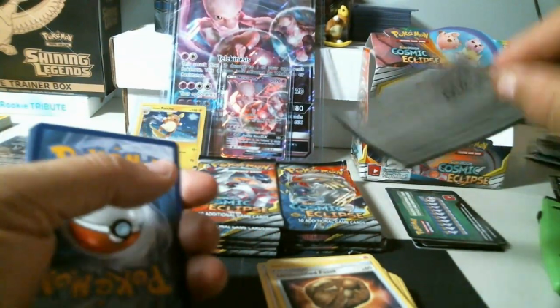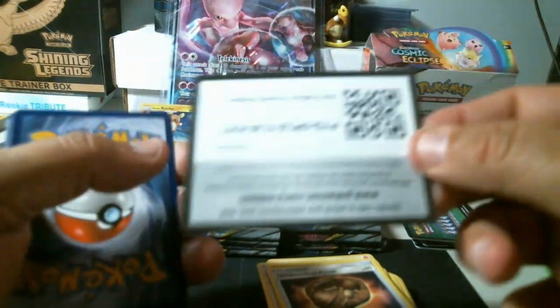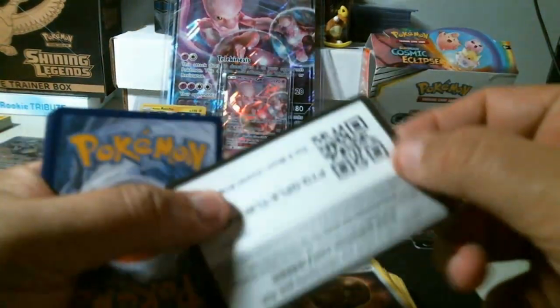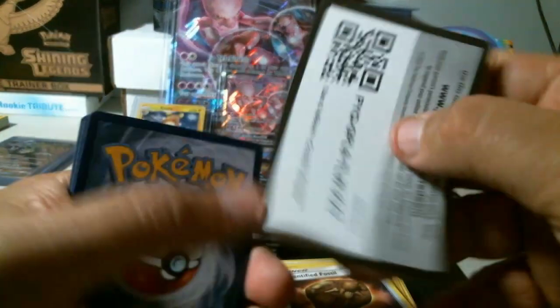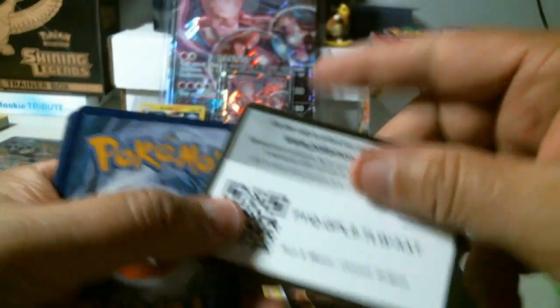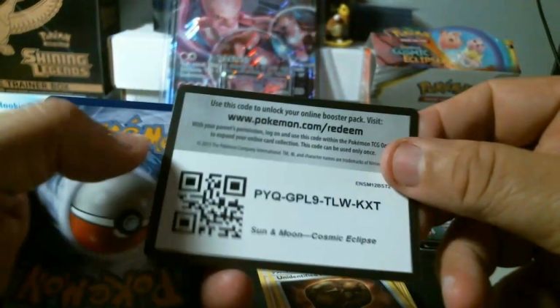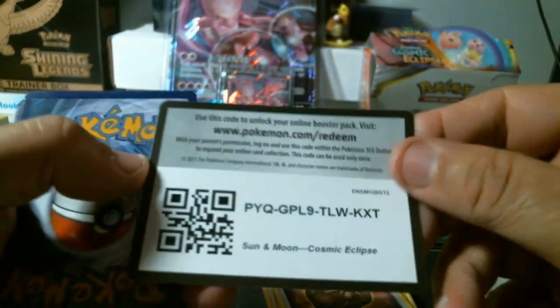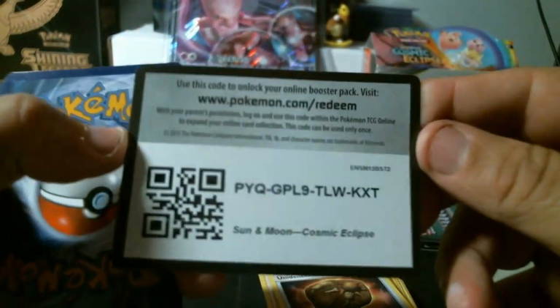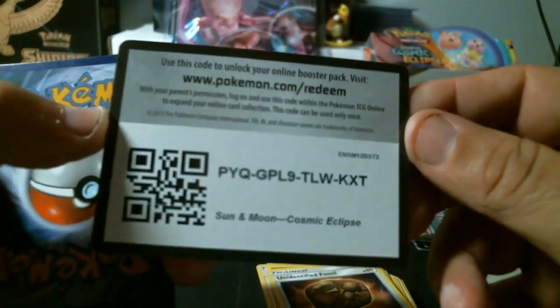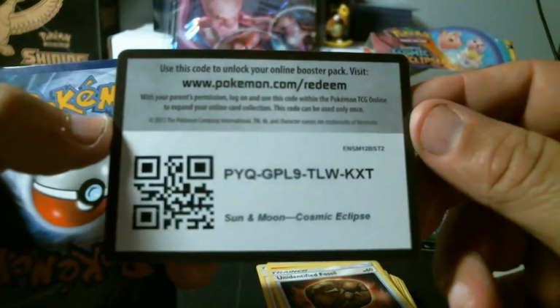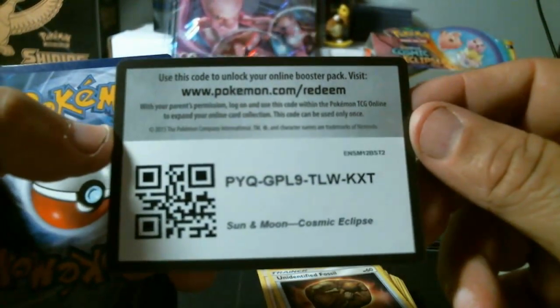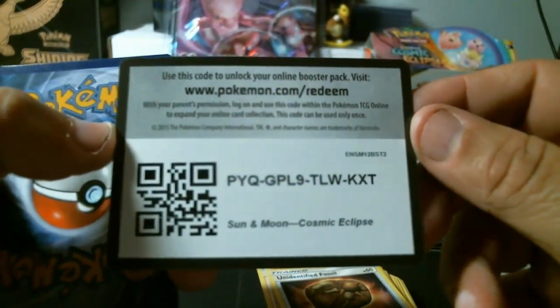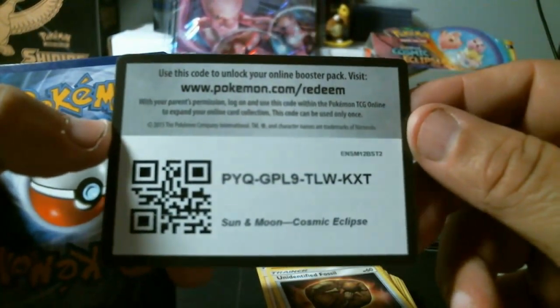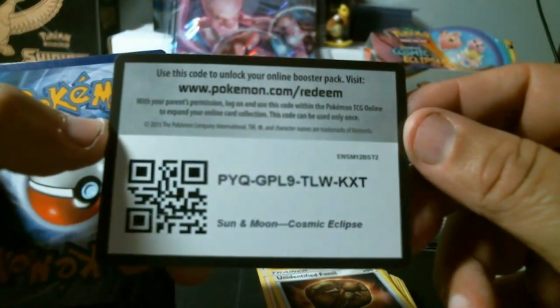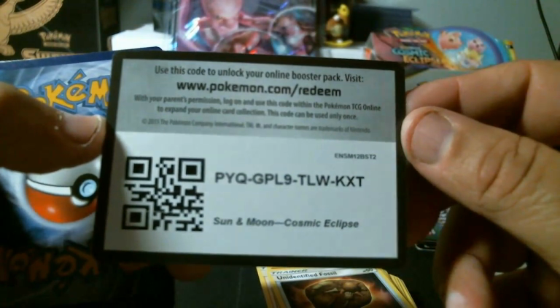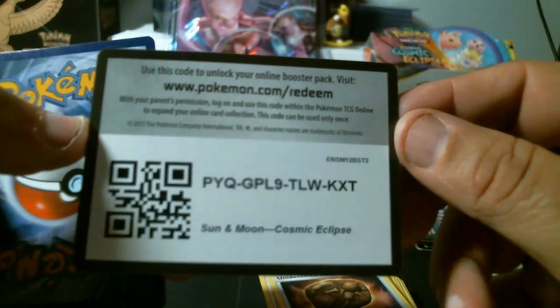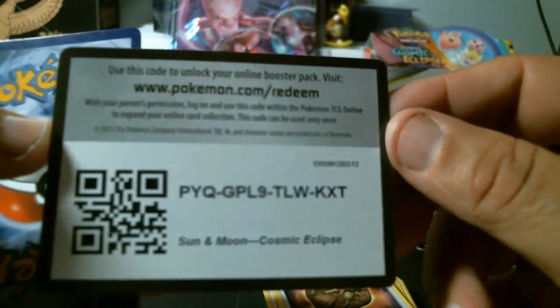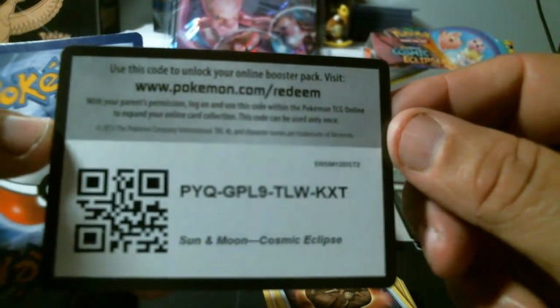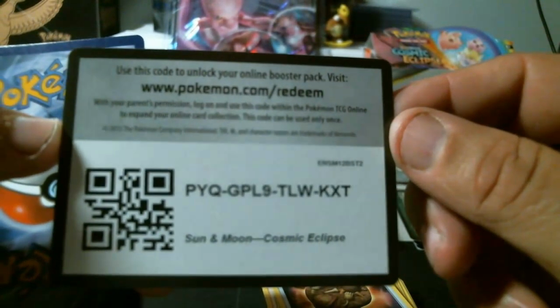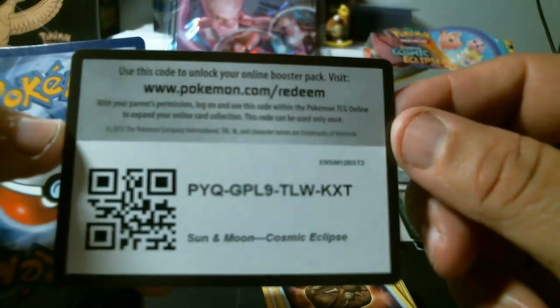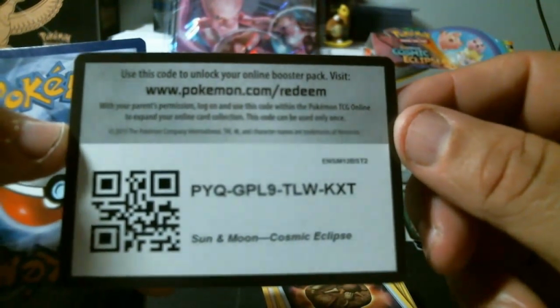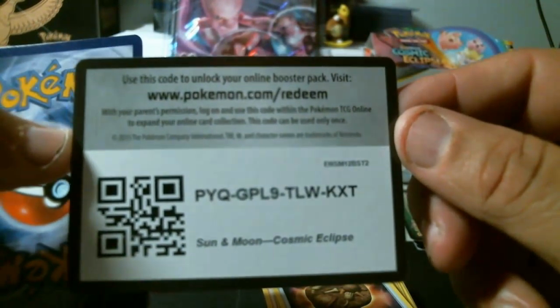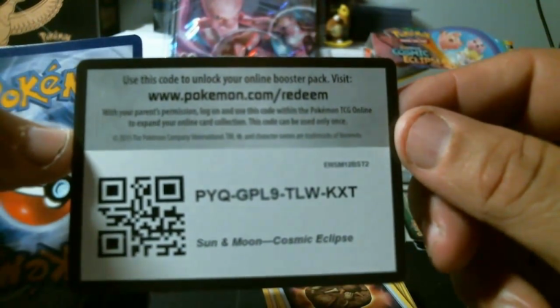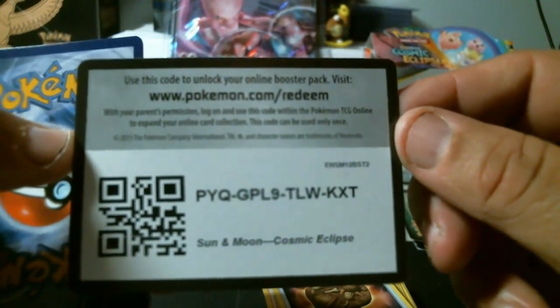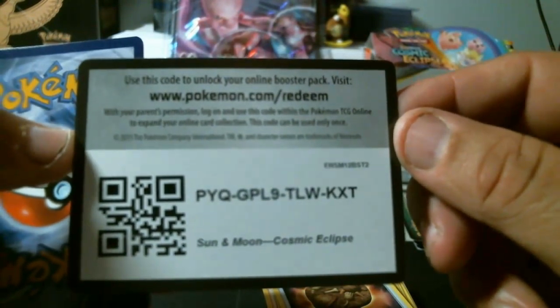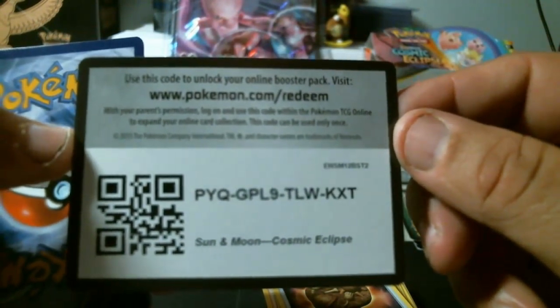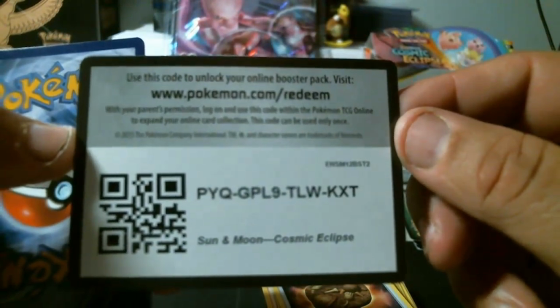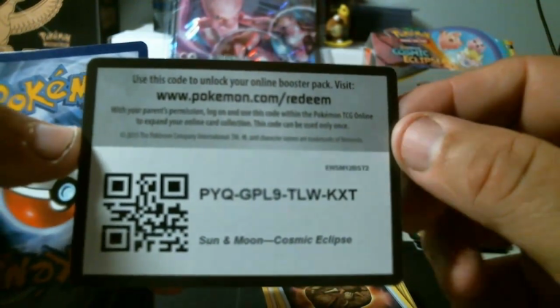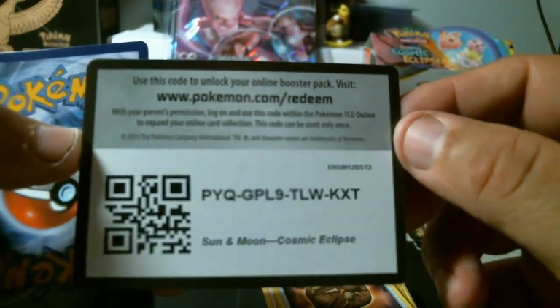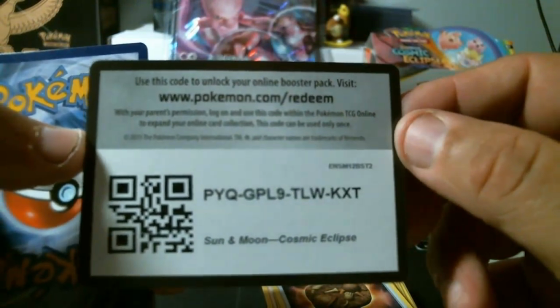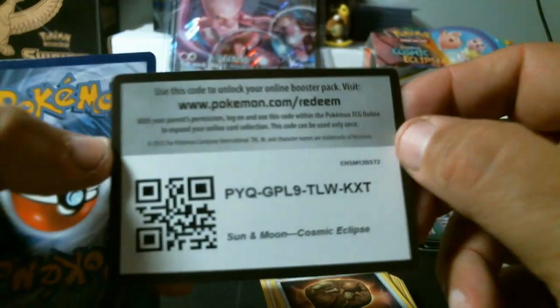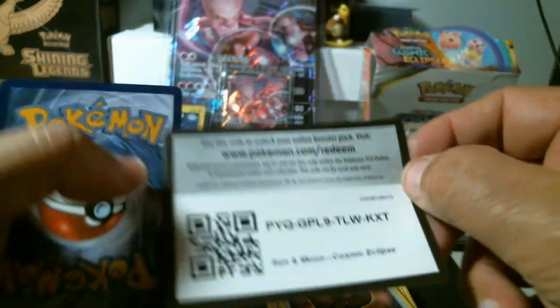Something shiny in that one — so we'll give out a code for this one. Sun and Moon Cosmic Eclipse. There you go folks — take the free card.